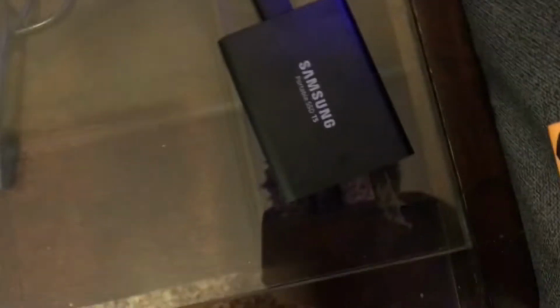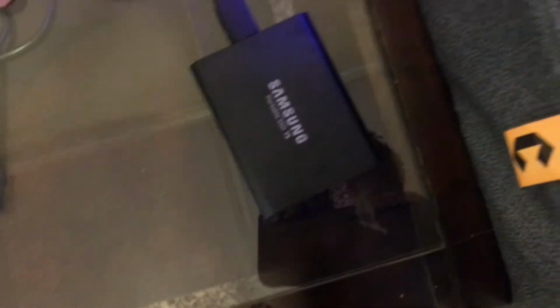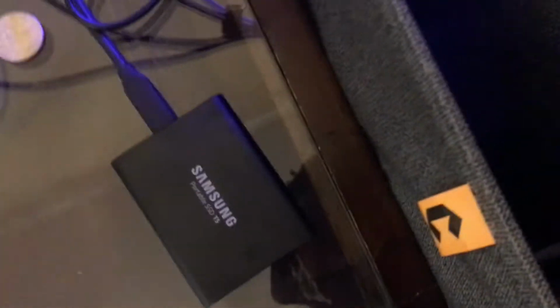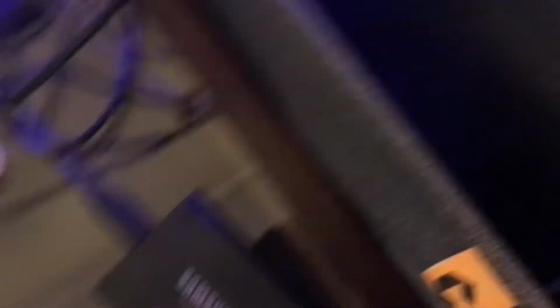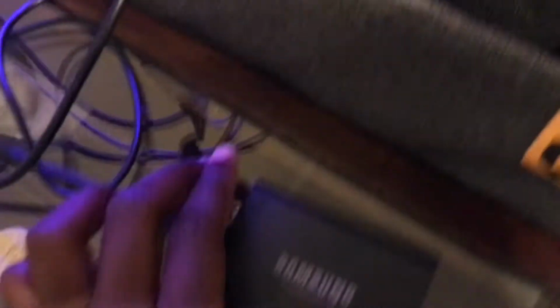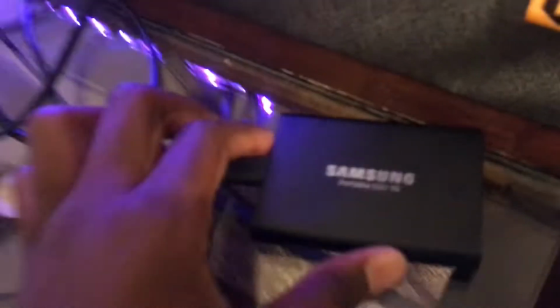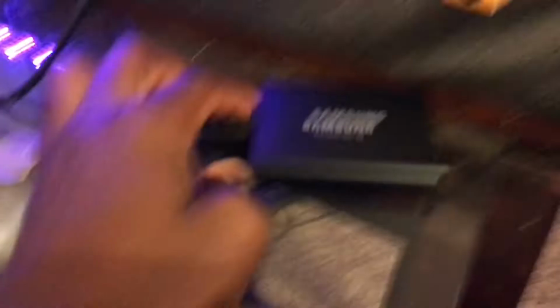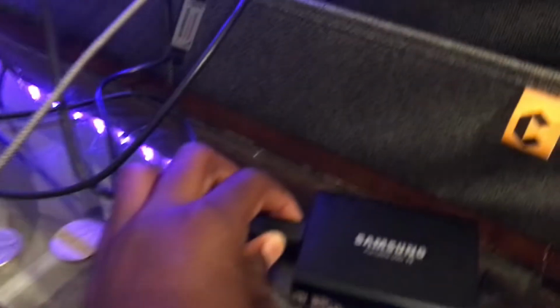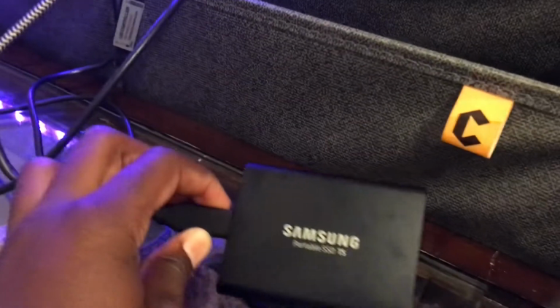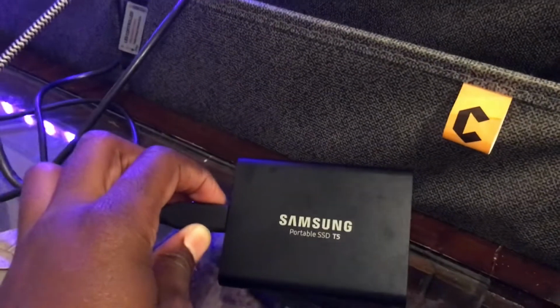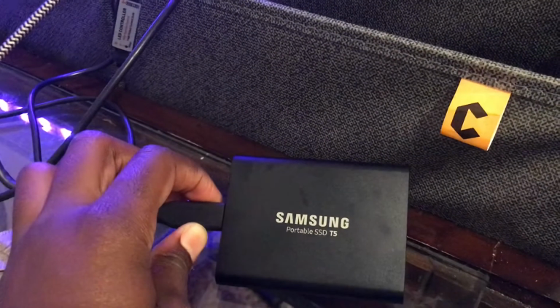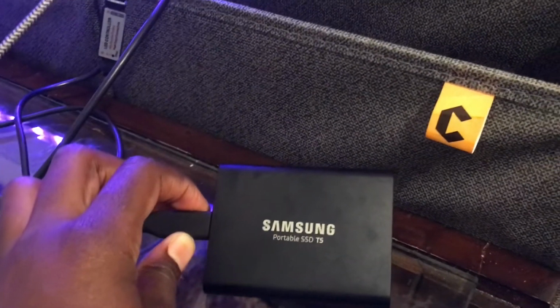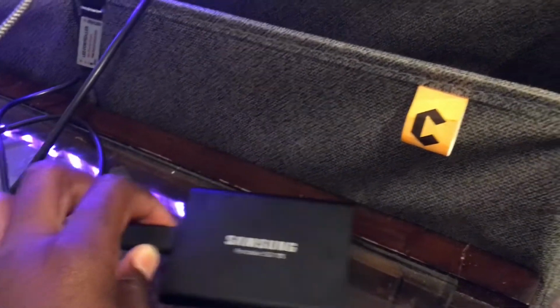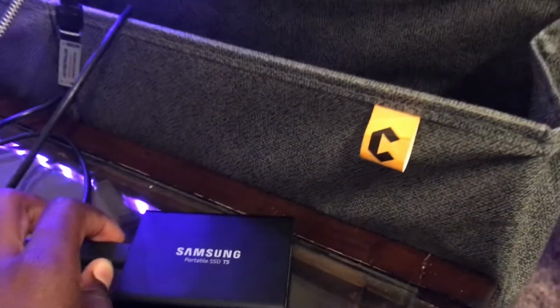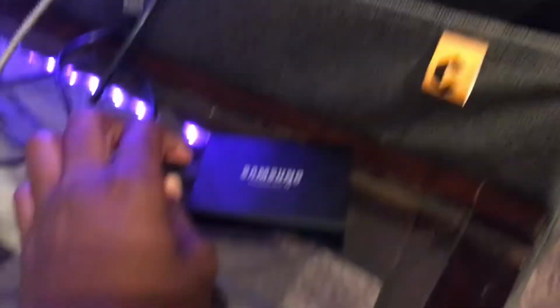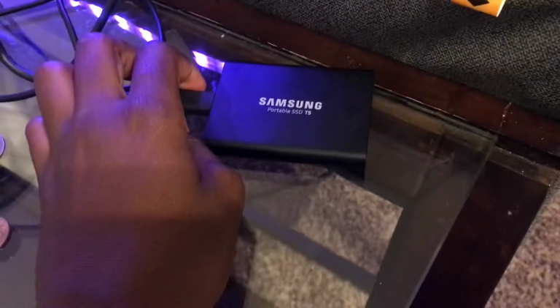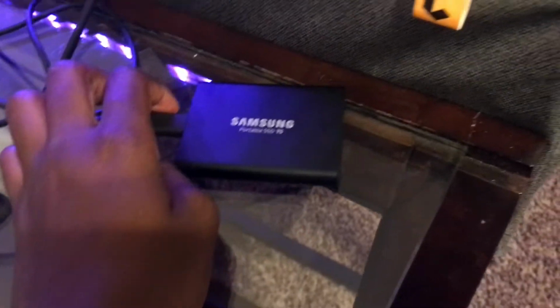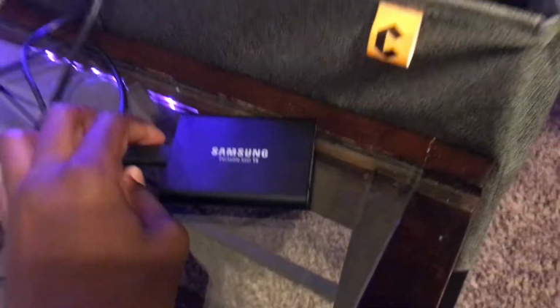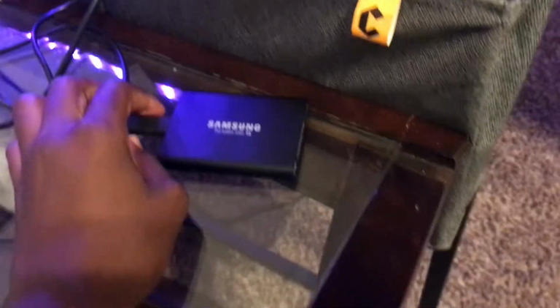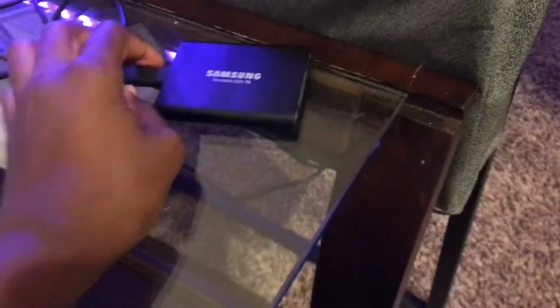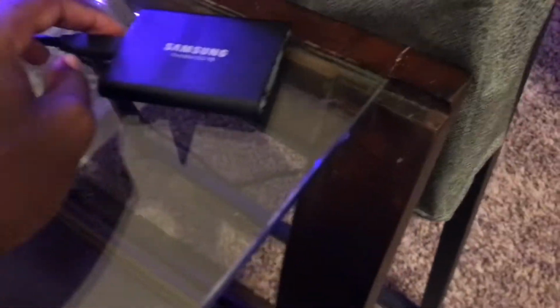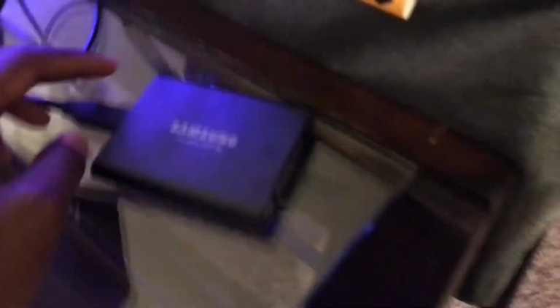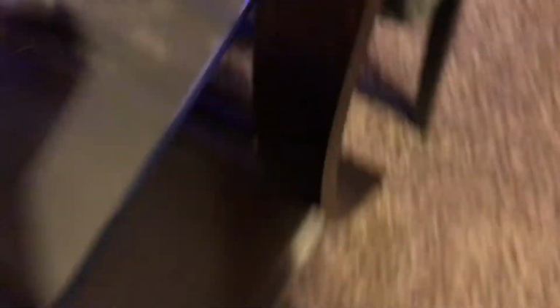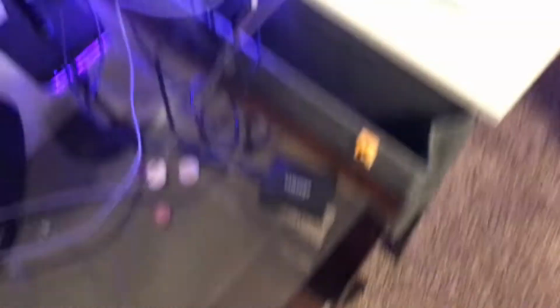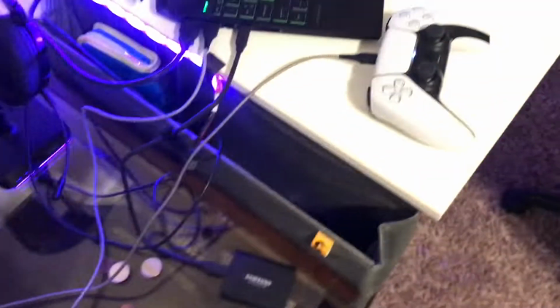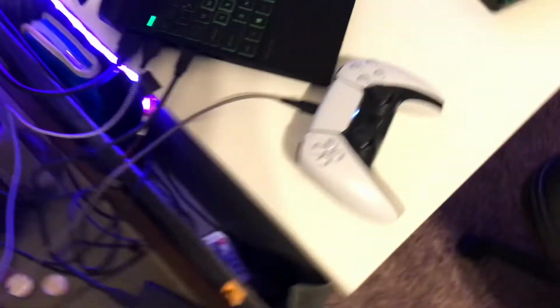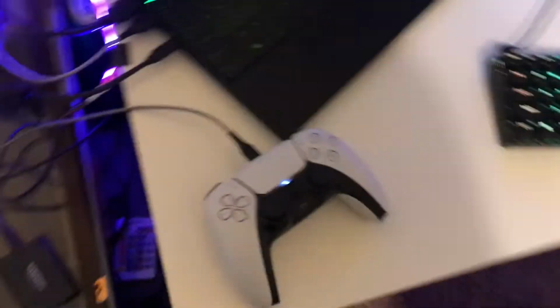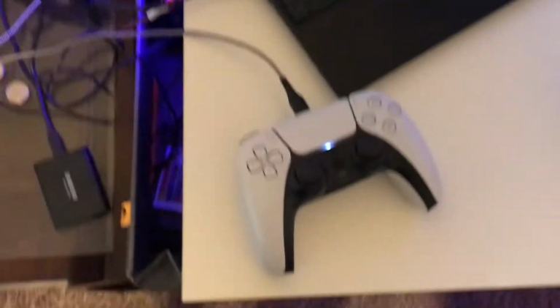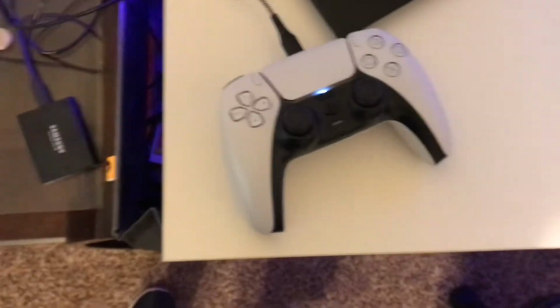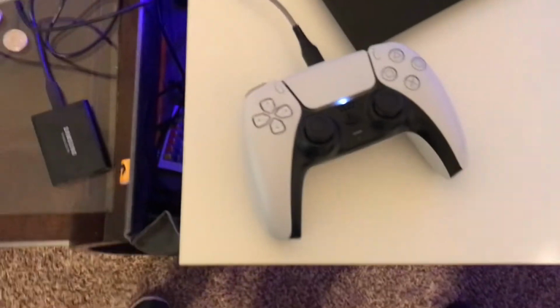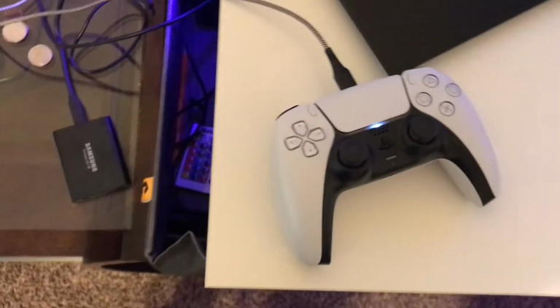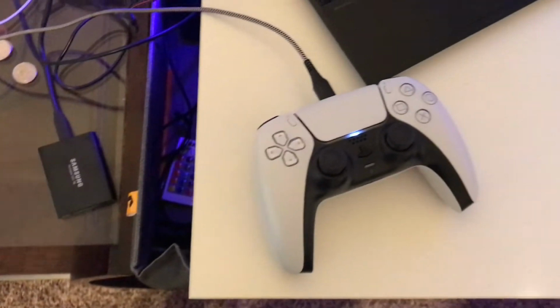Next, I recently bought a 1TB expansion SSD card from Best Buy. Next, we have my PS5 controller.